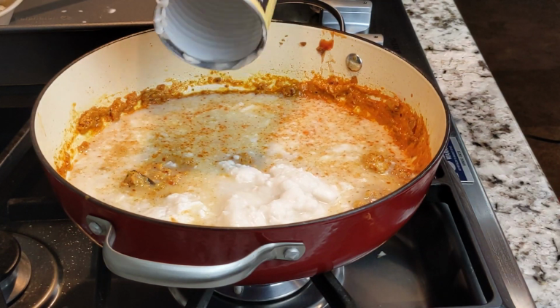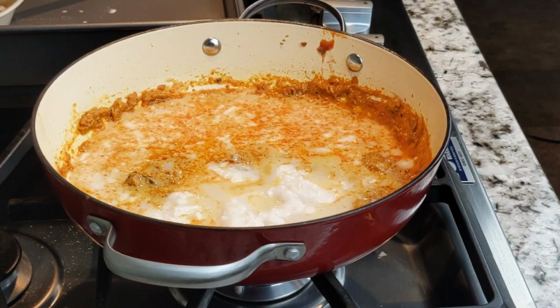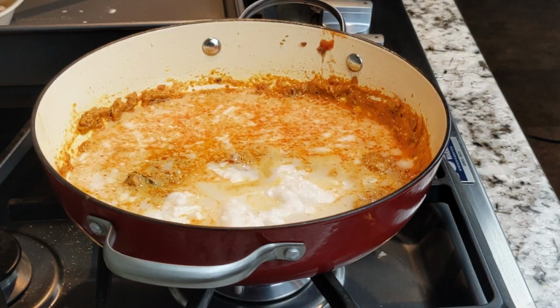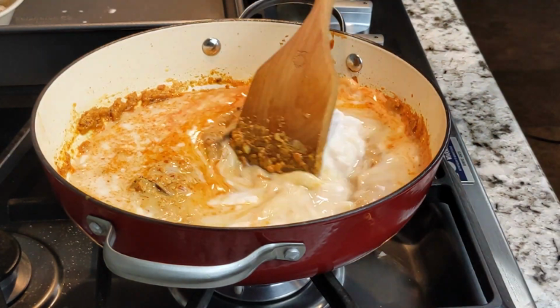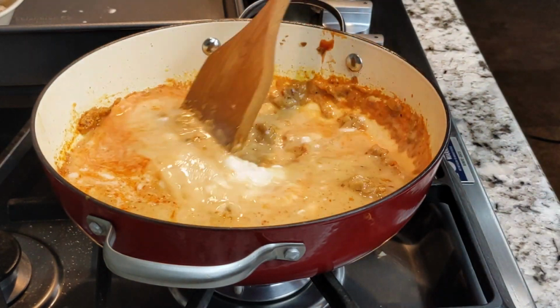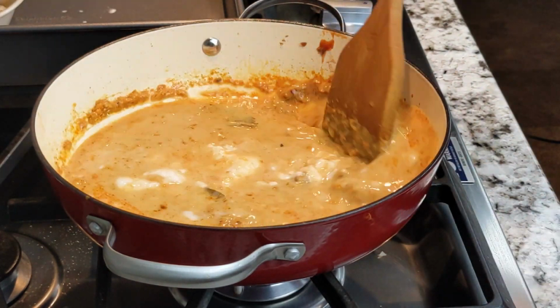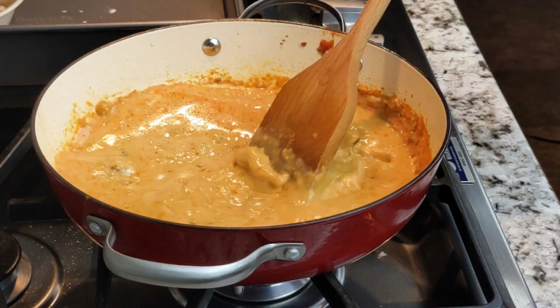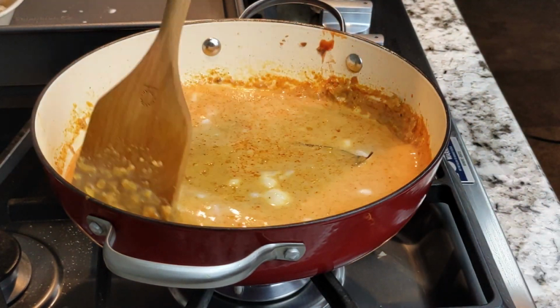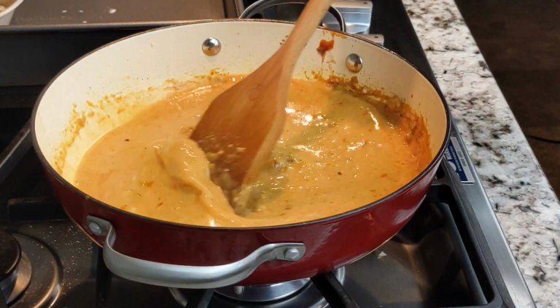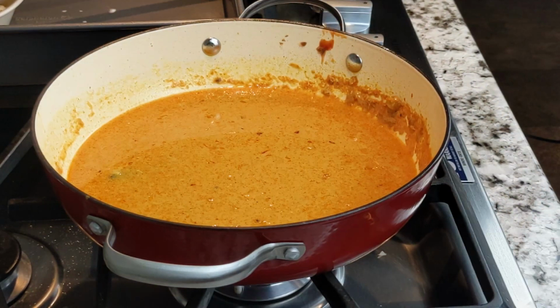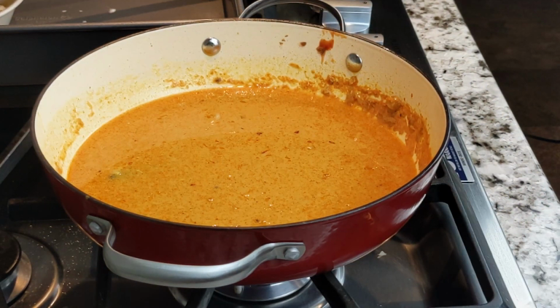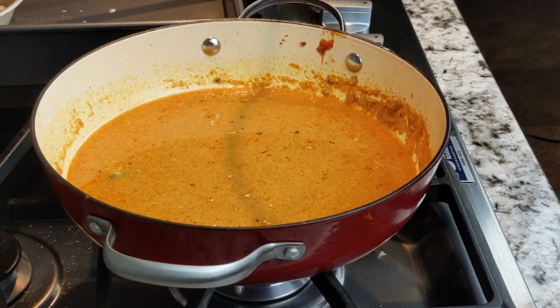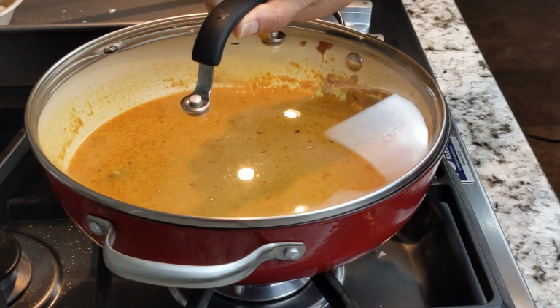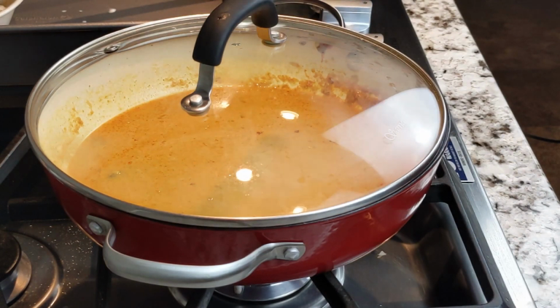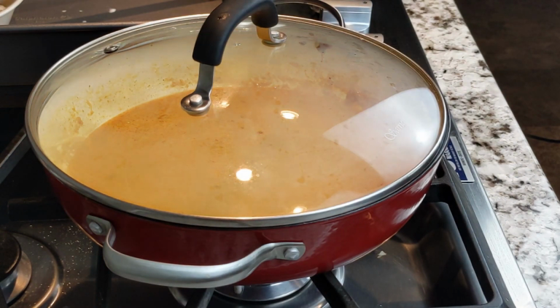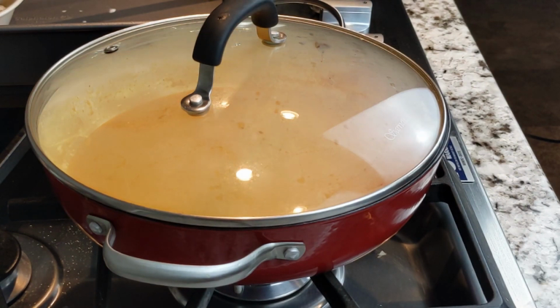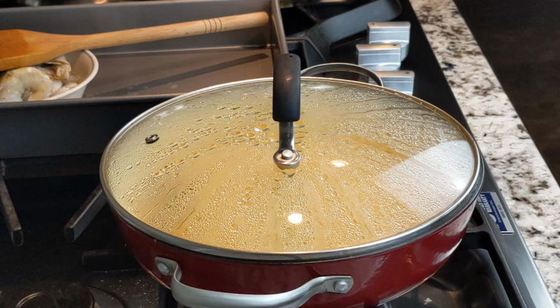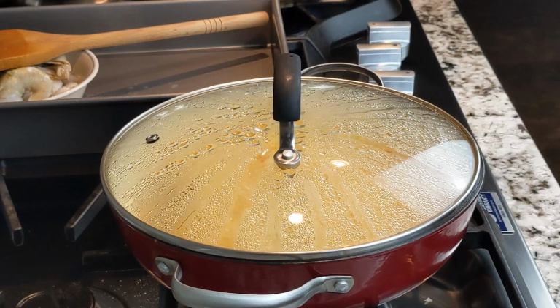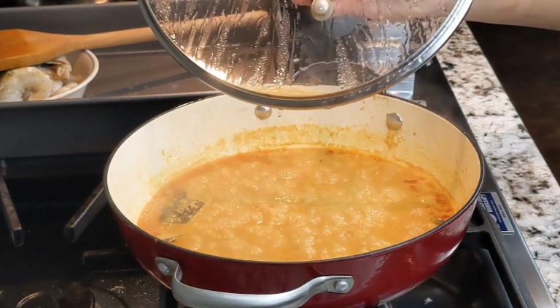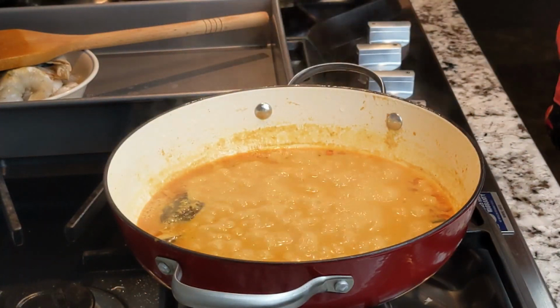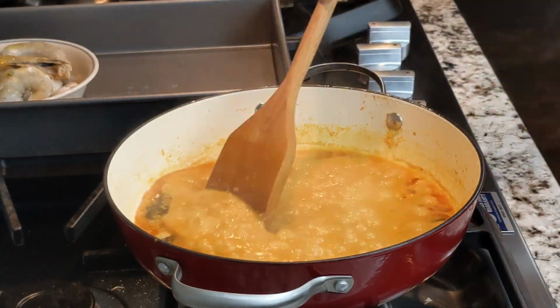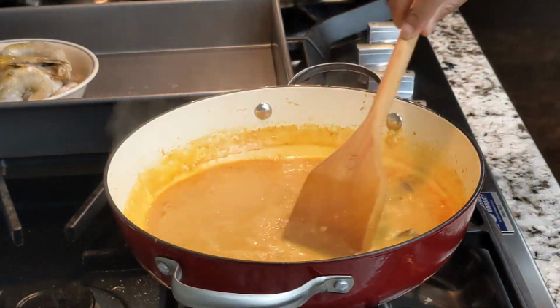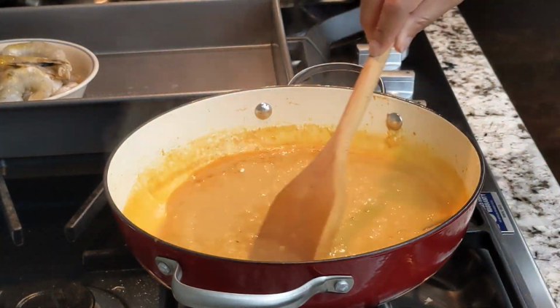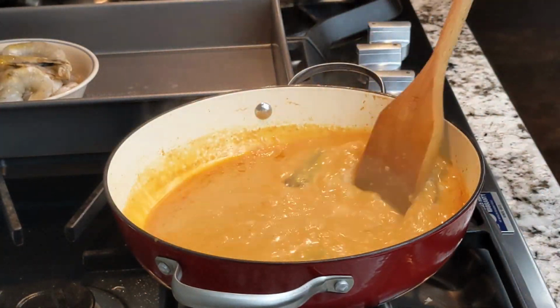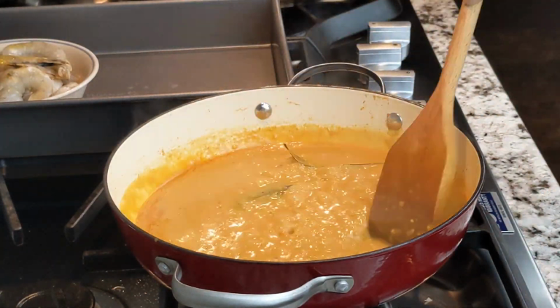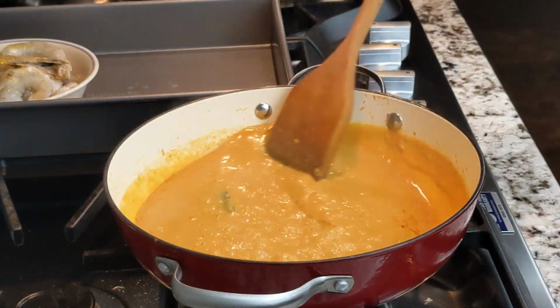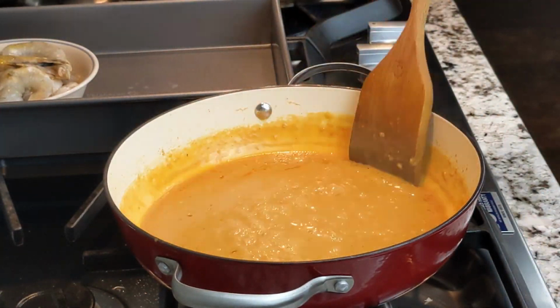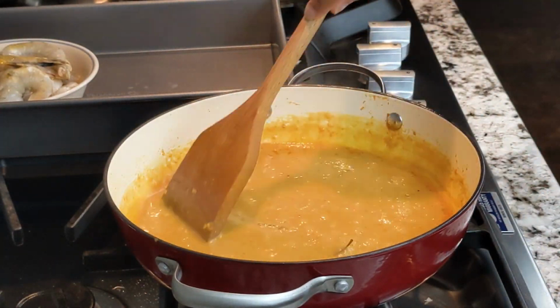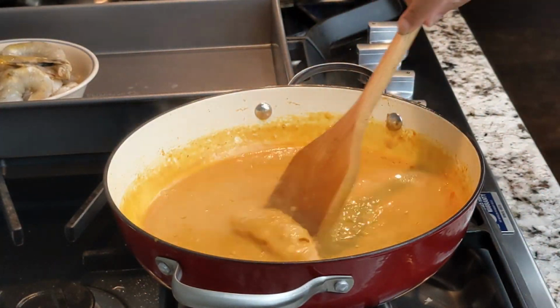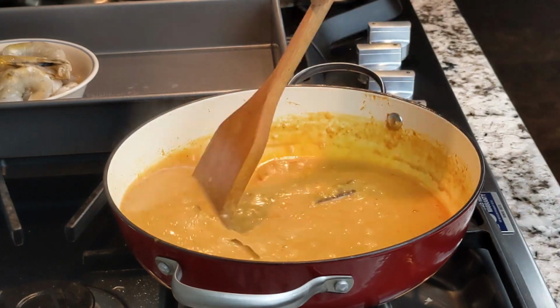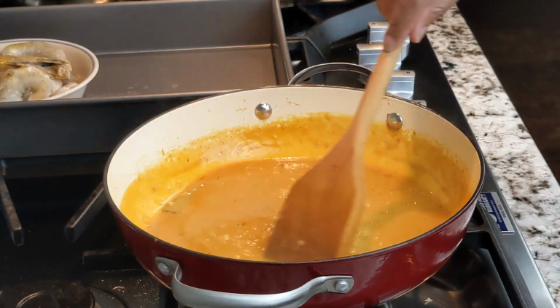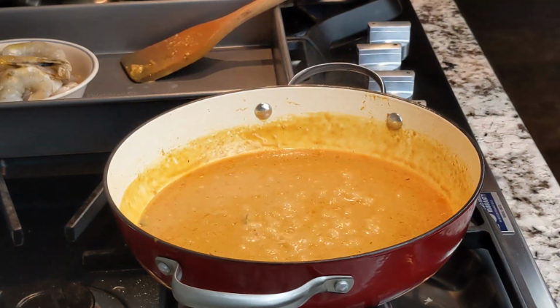Then add 1 13.5-ounce can full-fat coconut milk. Stir everything very well, then cover and cook for 20 minutes, stirring occasionally and scraping the bottom and sides of the pan.